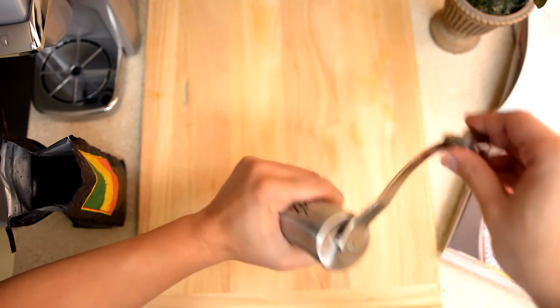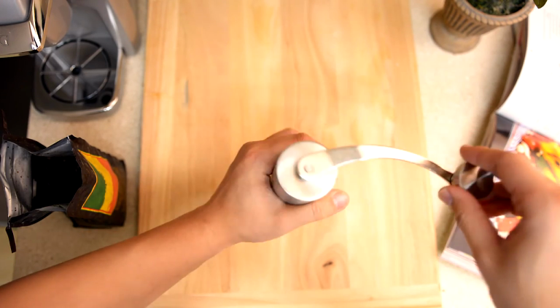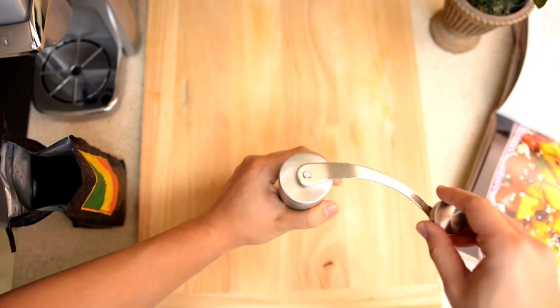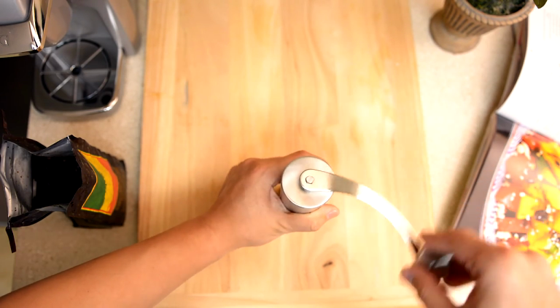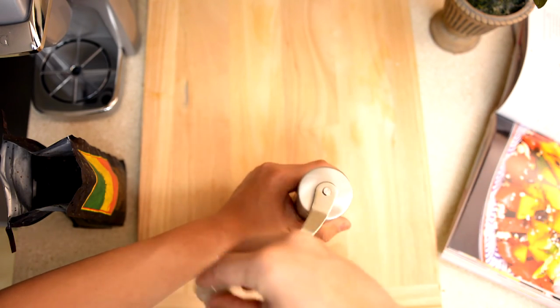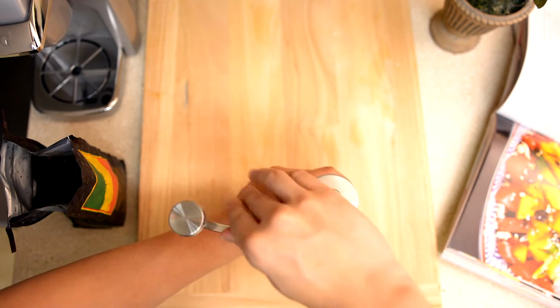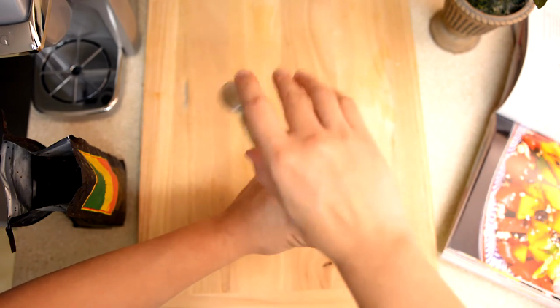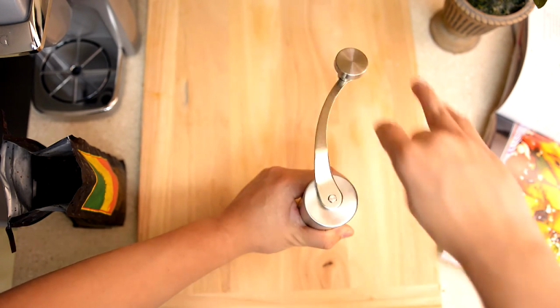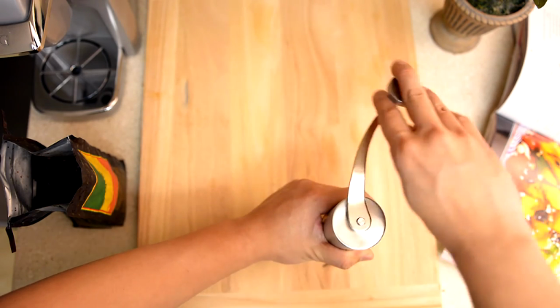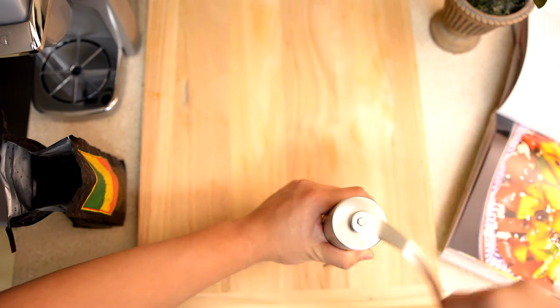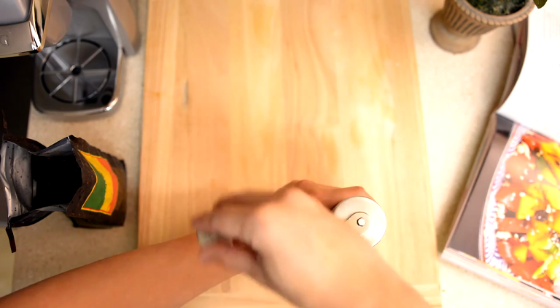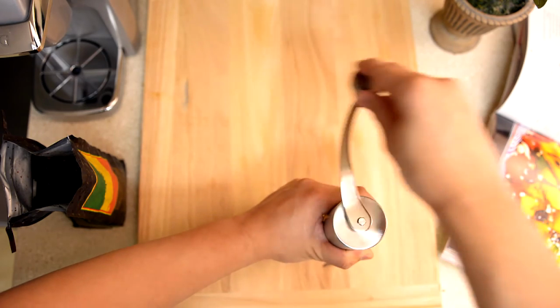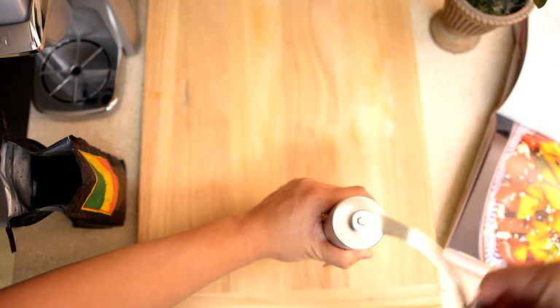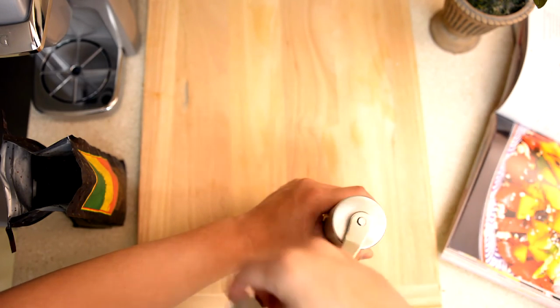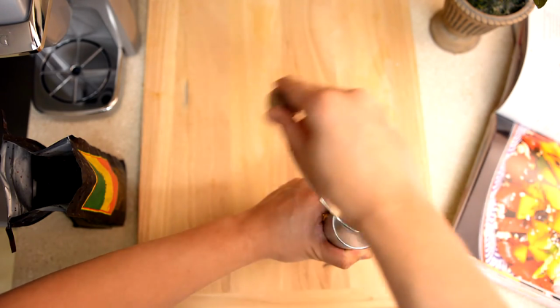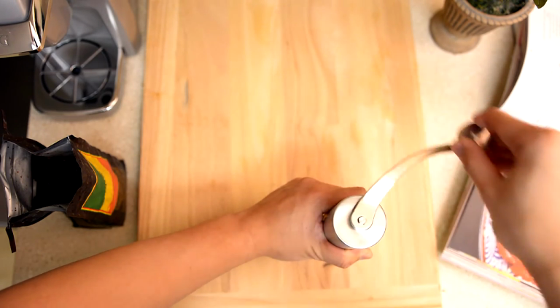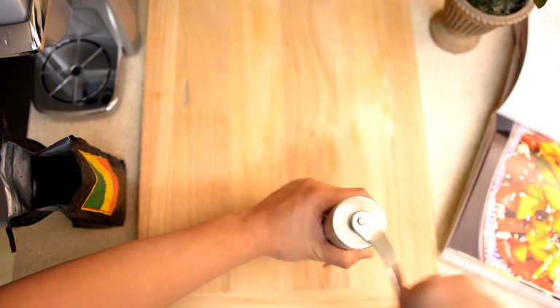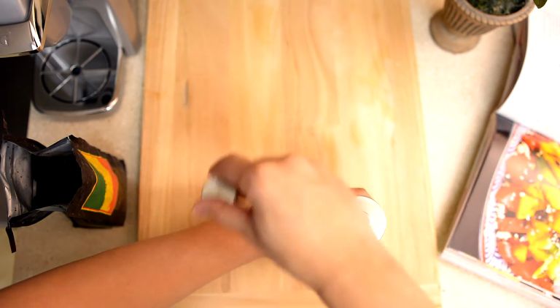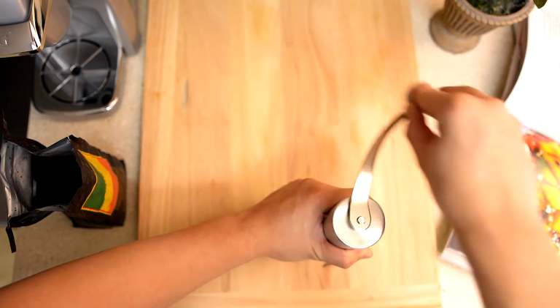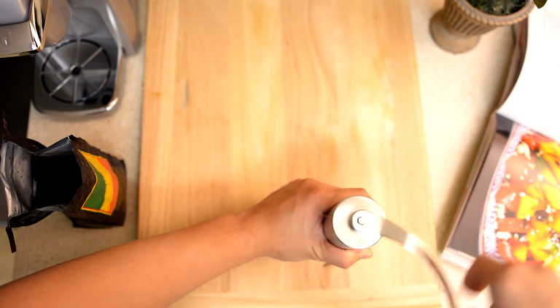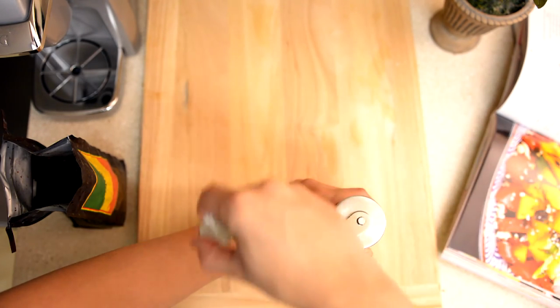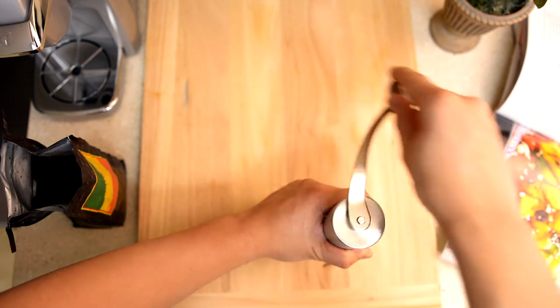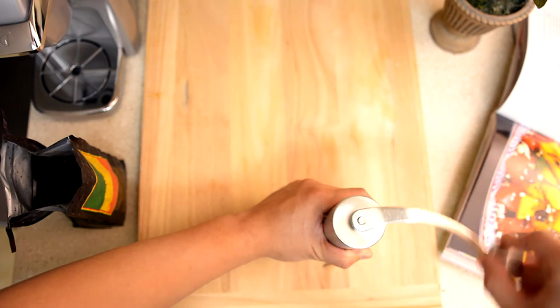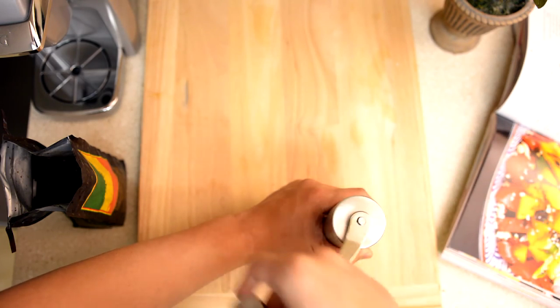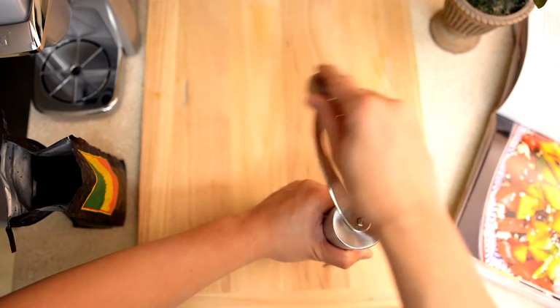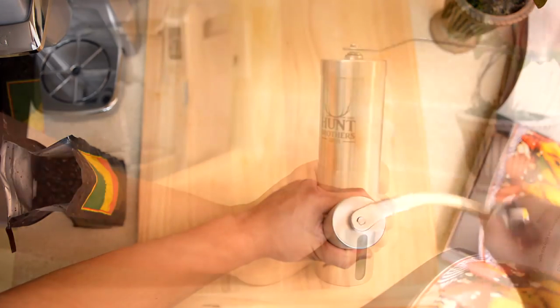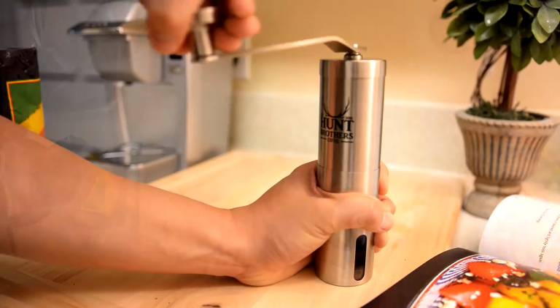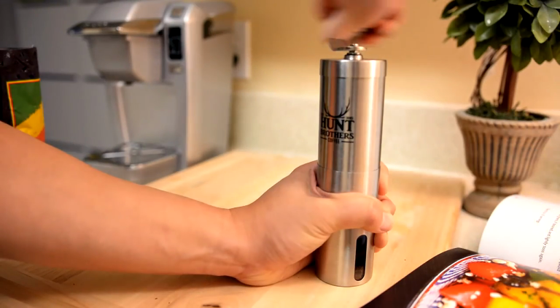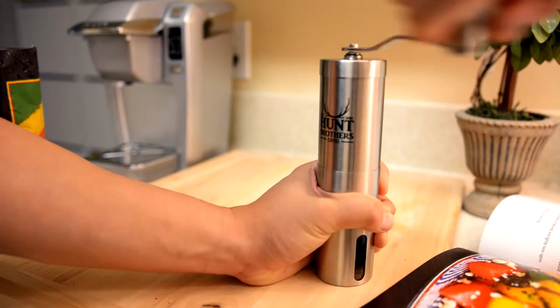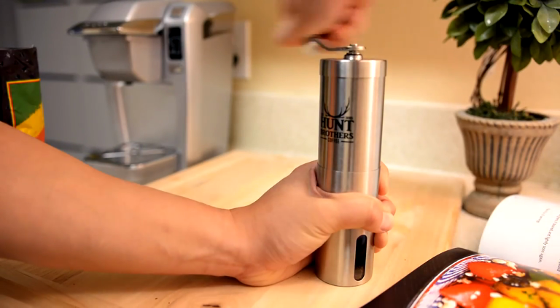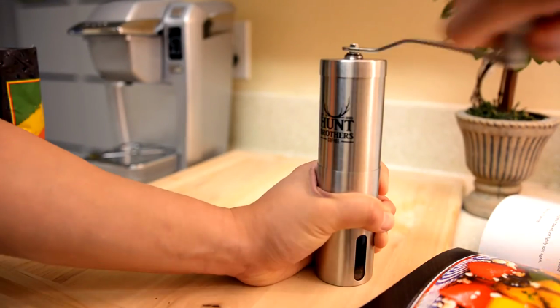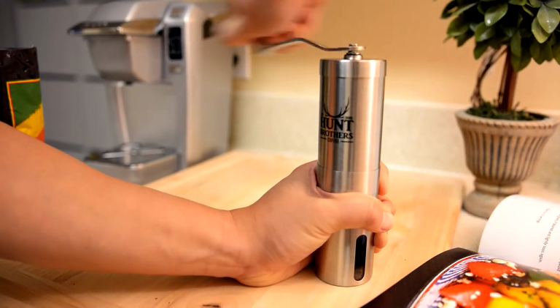Step 3. Start grinding. Remember to always grind clockwise. You can grind while standing and have the grinder in the air, or to get a better grip and a nicer feel, simply place the grinder on a table, hold it down from the base and grind away.